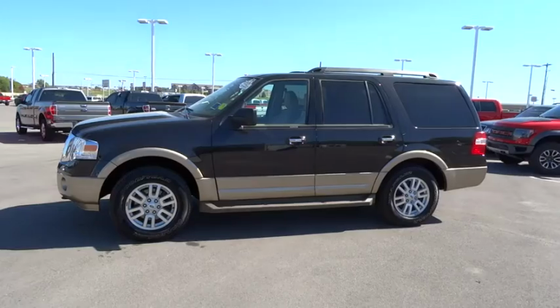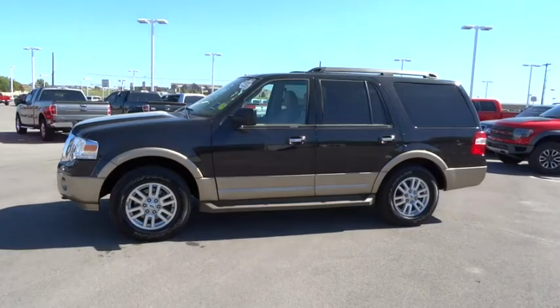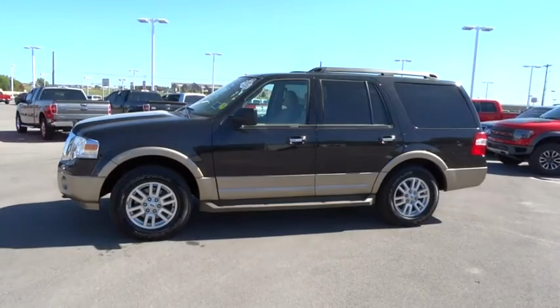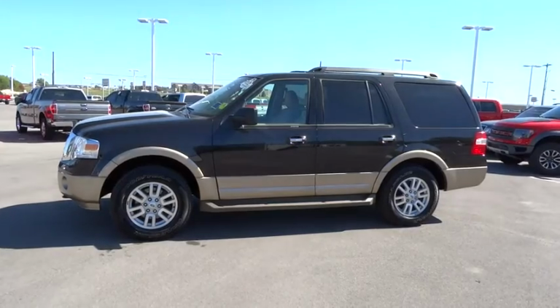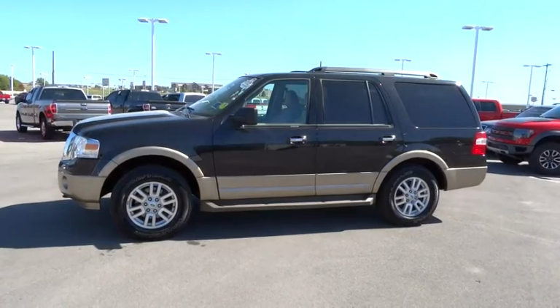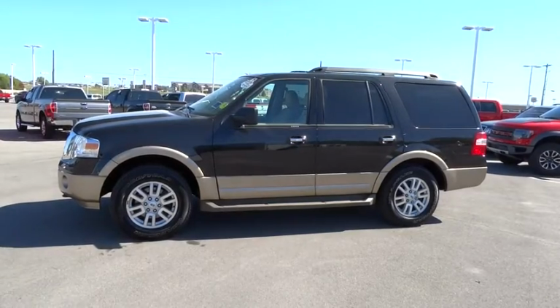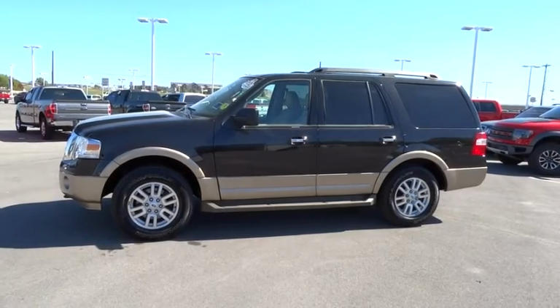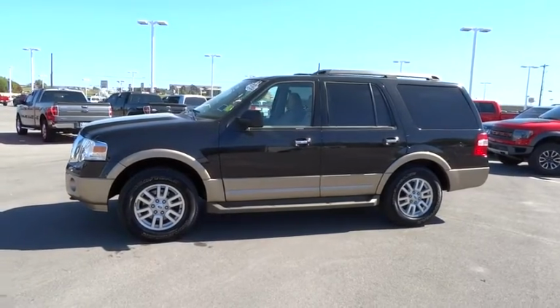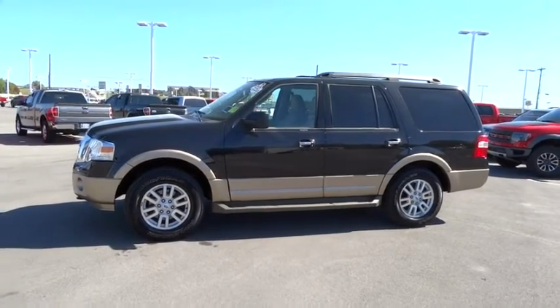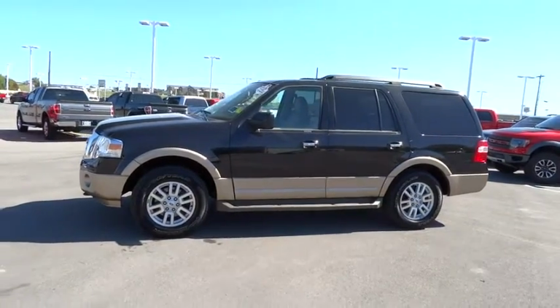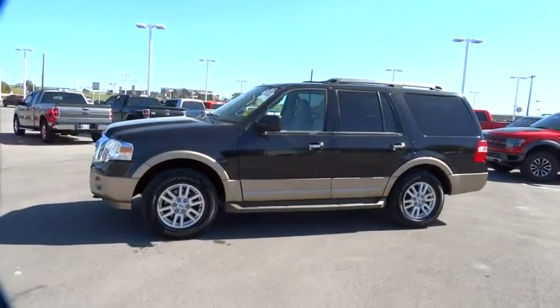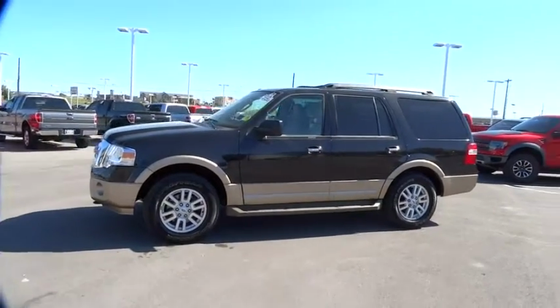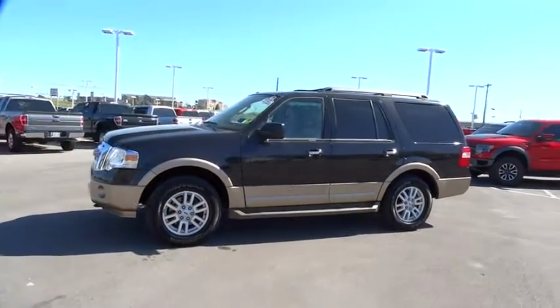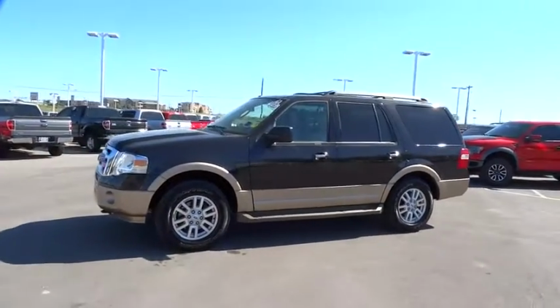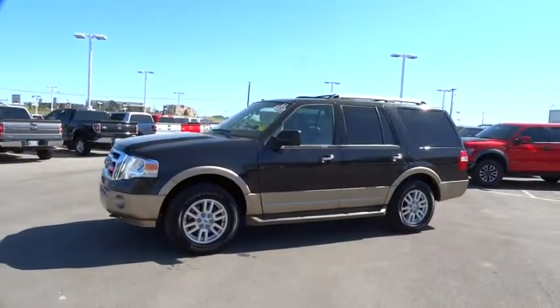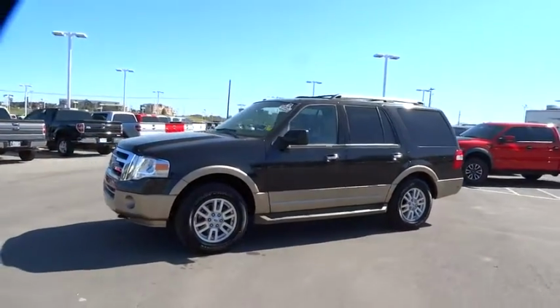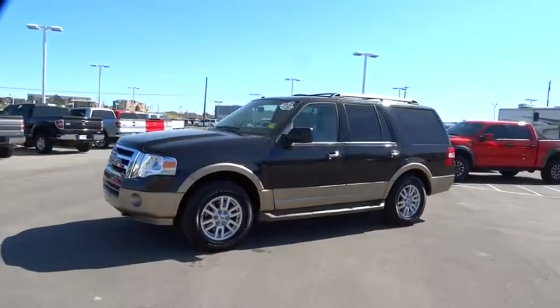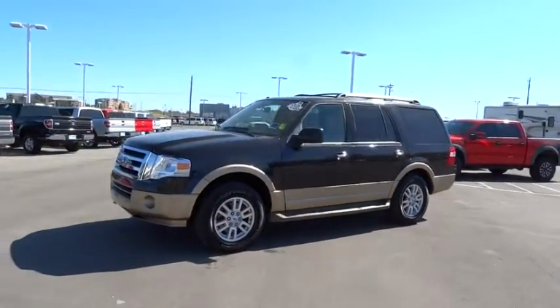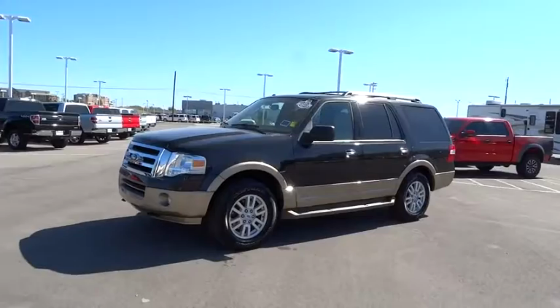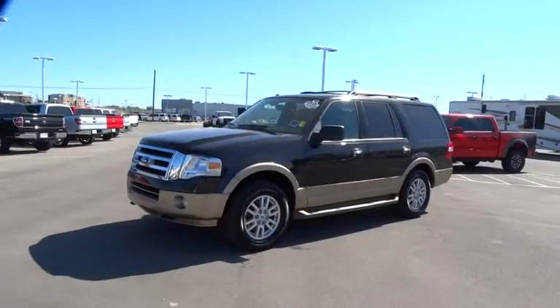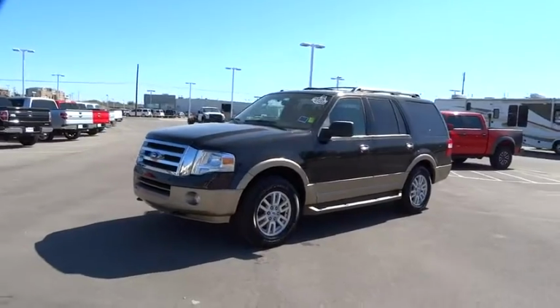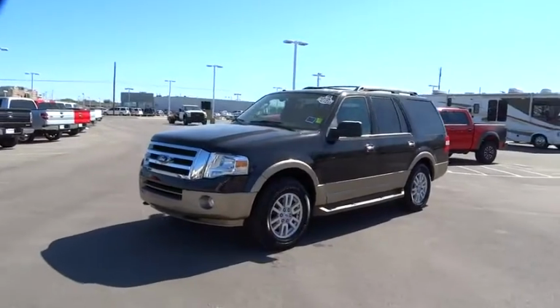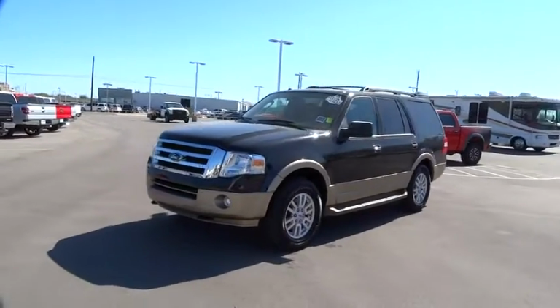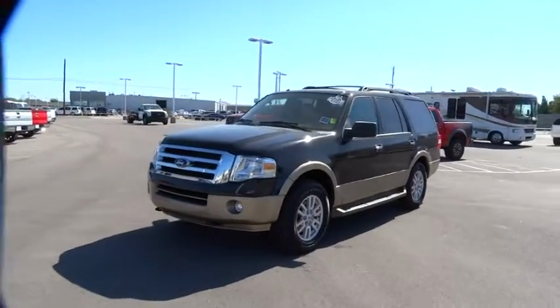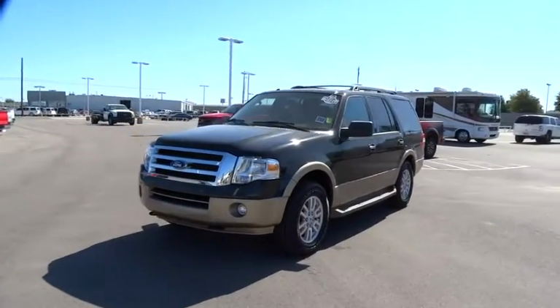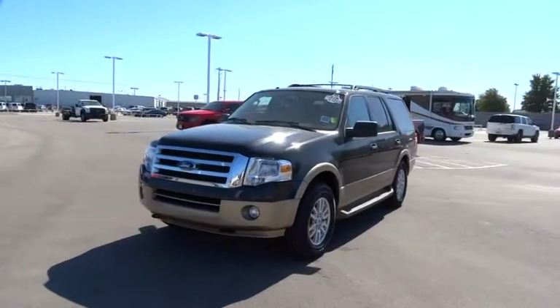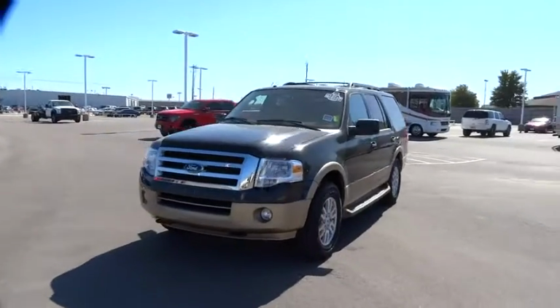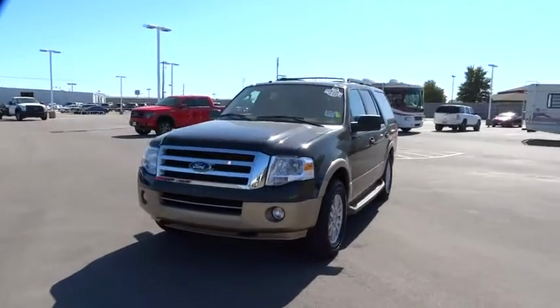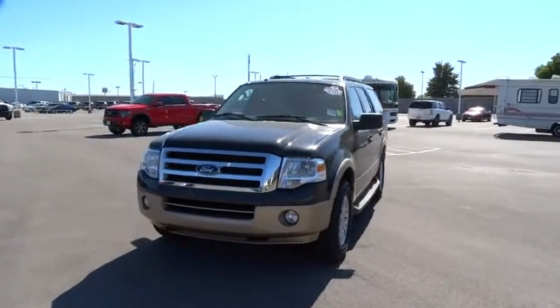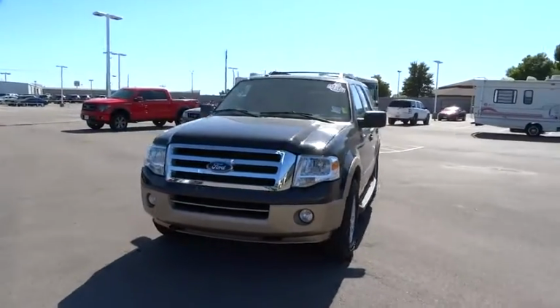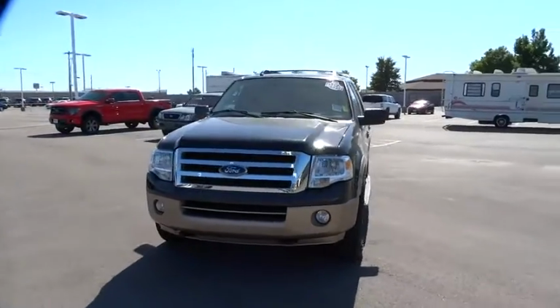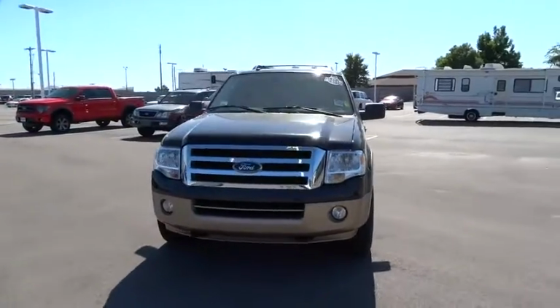The 2014 Expedition. Powerful, controlled, resourceful. Expedition. This vehicle has less than 40,000 miles.